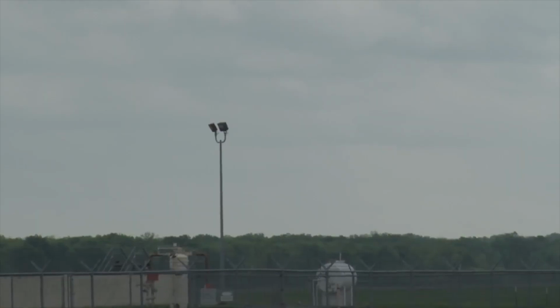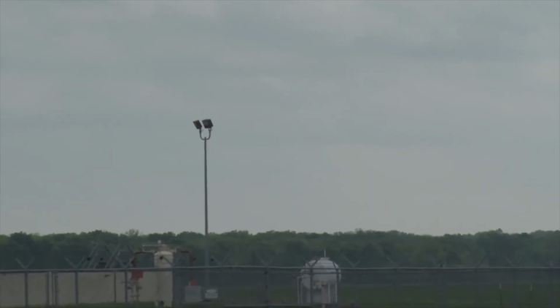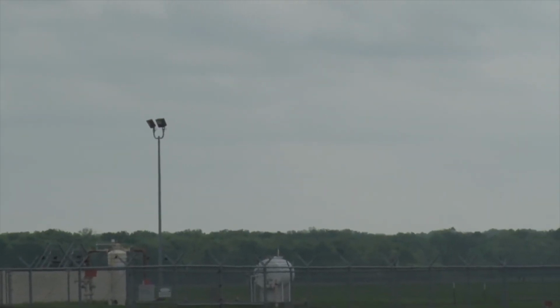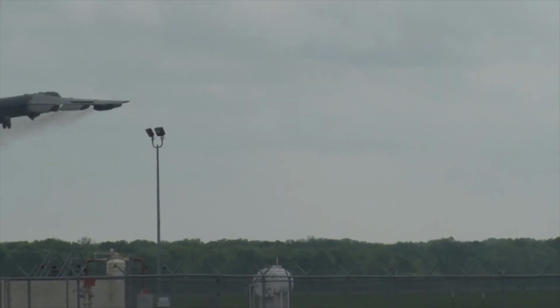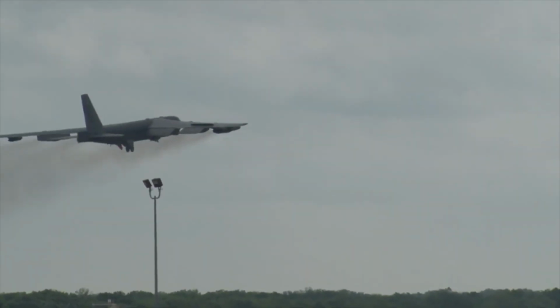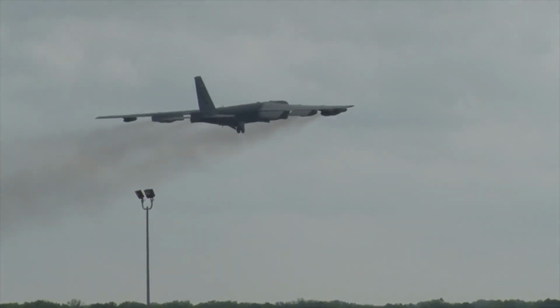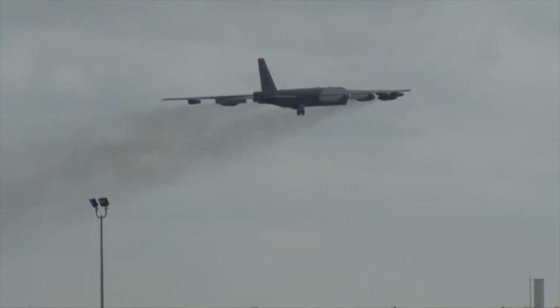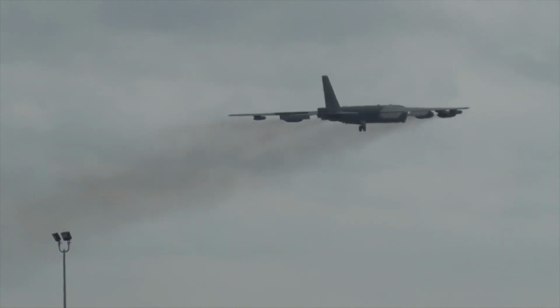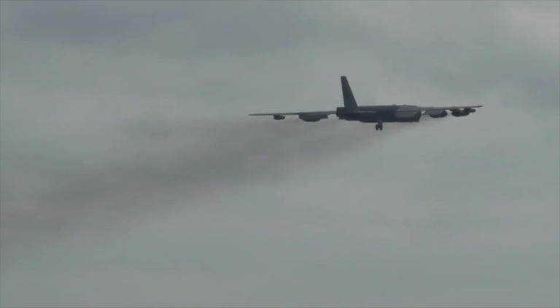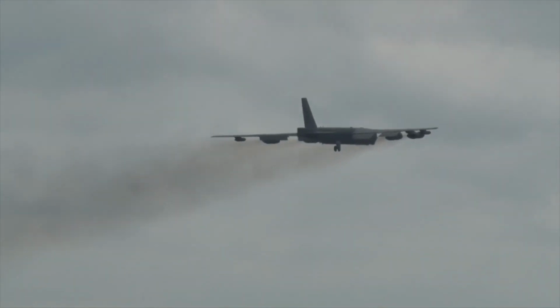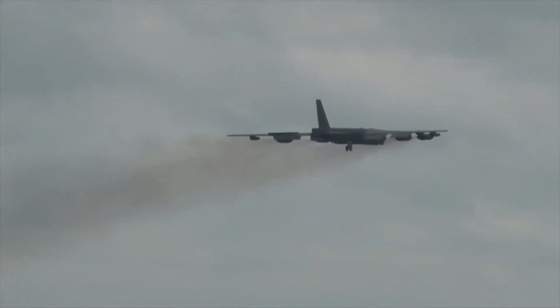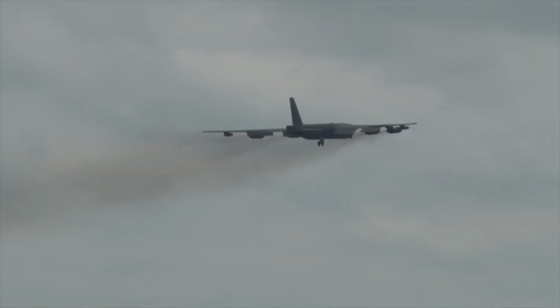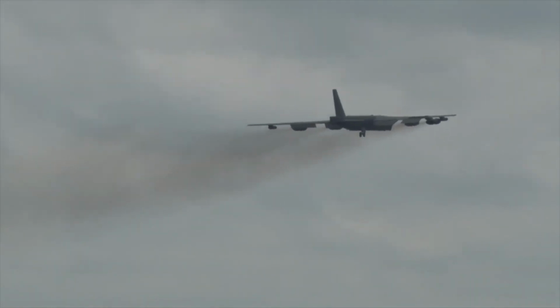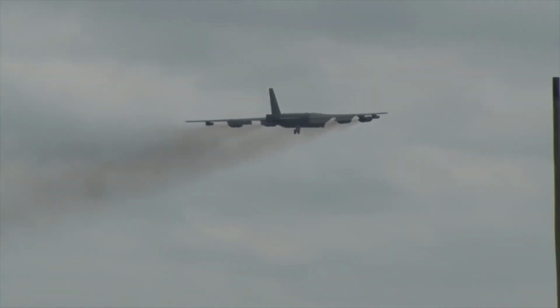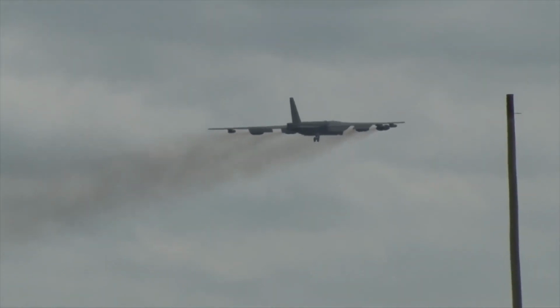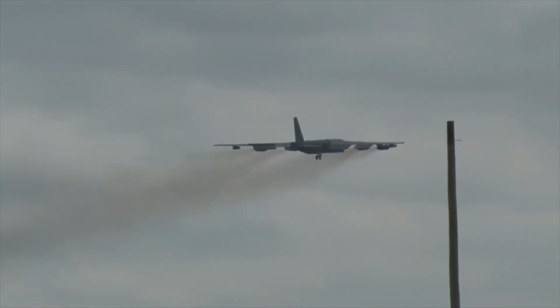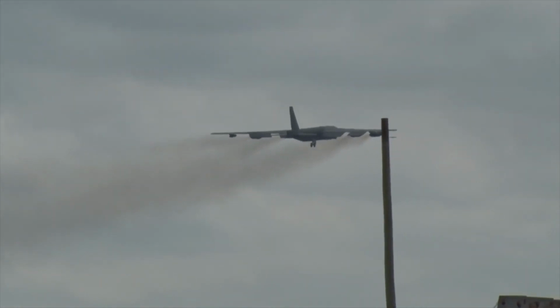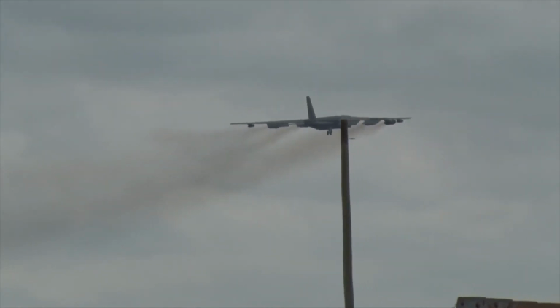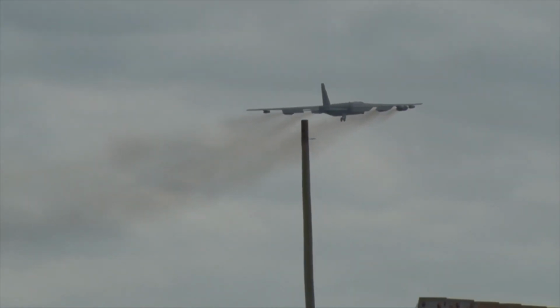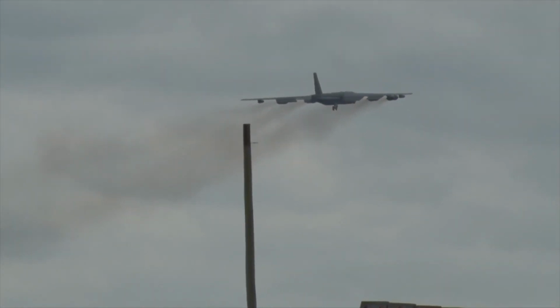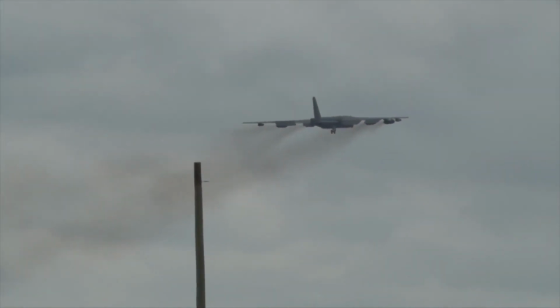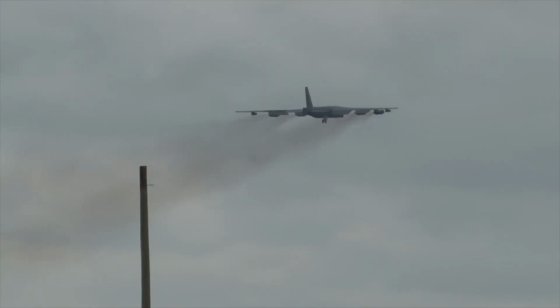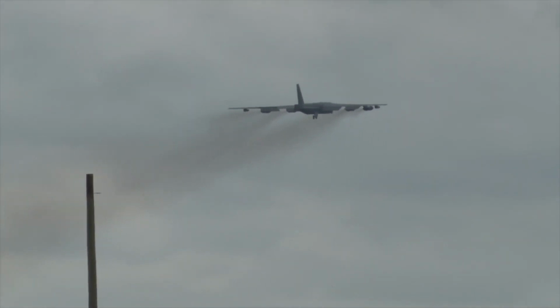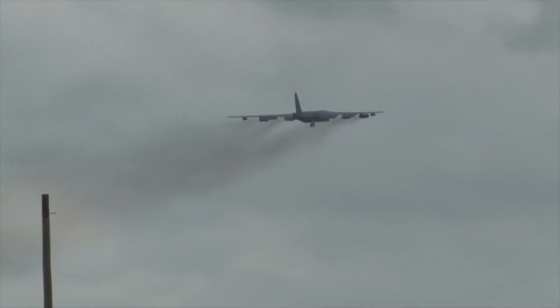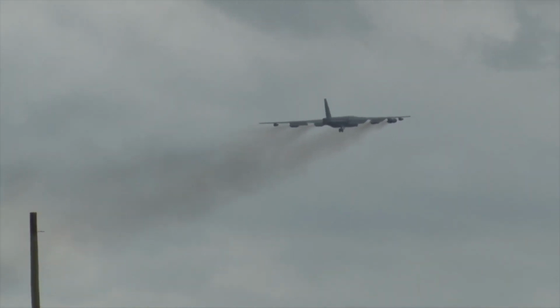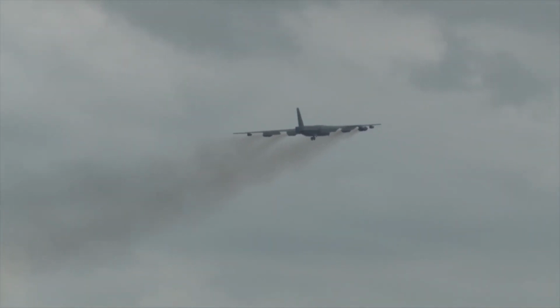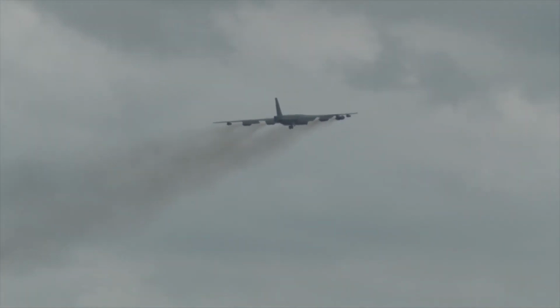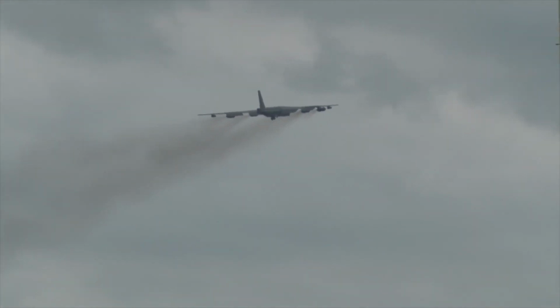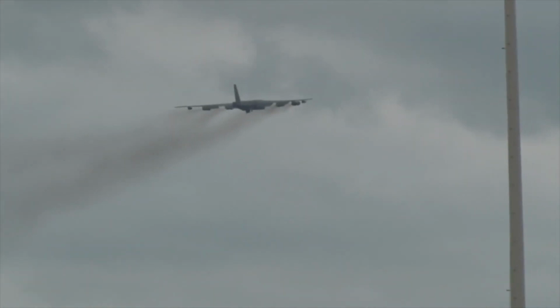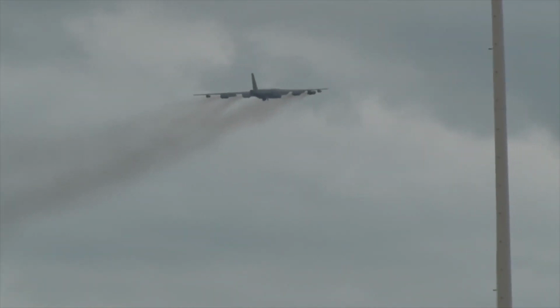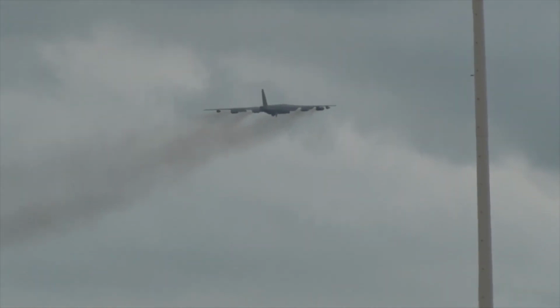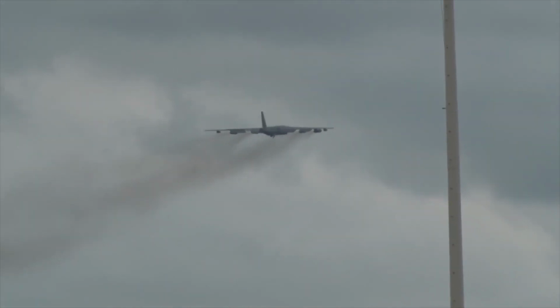So the next time you see a B-52 on the tarmac, remember the explosive secret that lies within — a testament to the ingenuity of the past and a reminder of the ever-vigilant nature of the present.